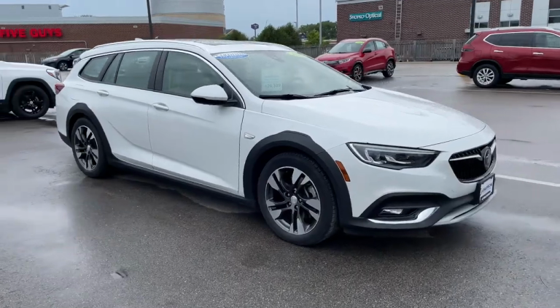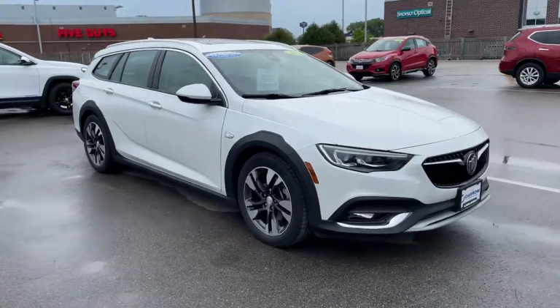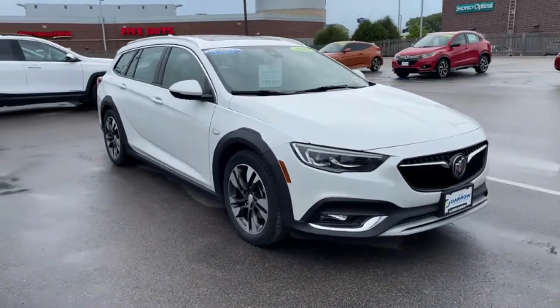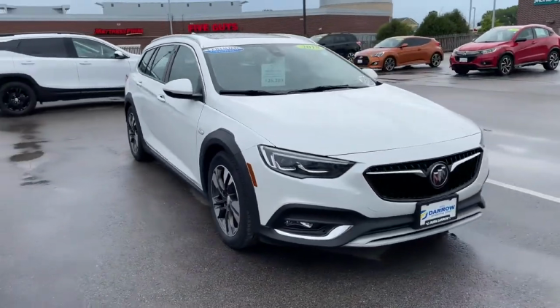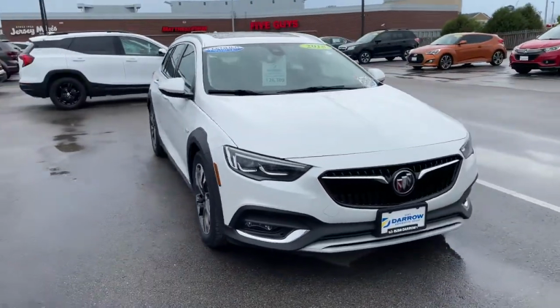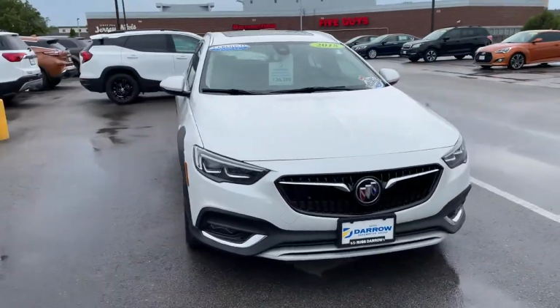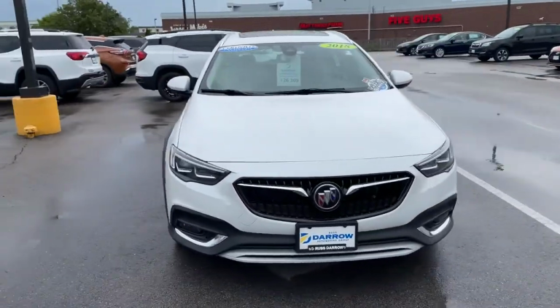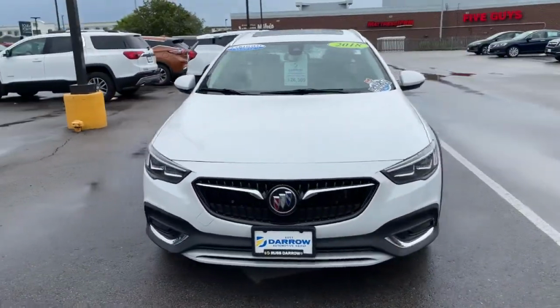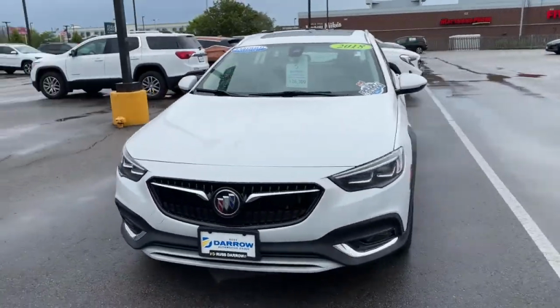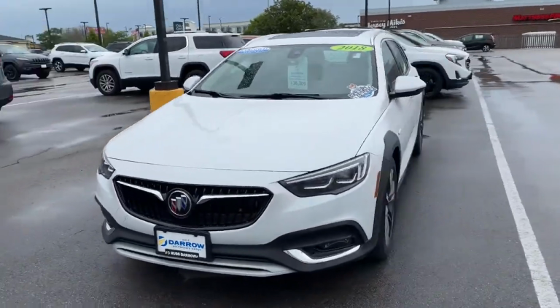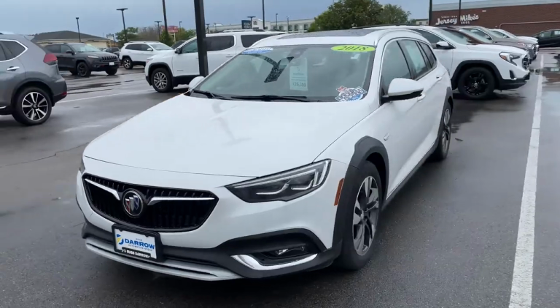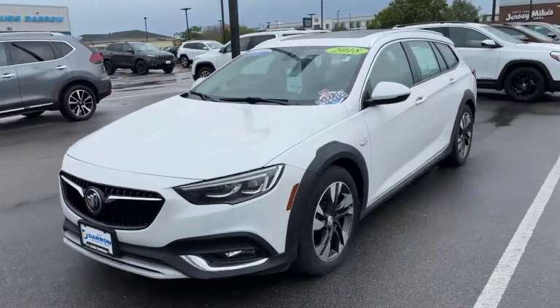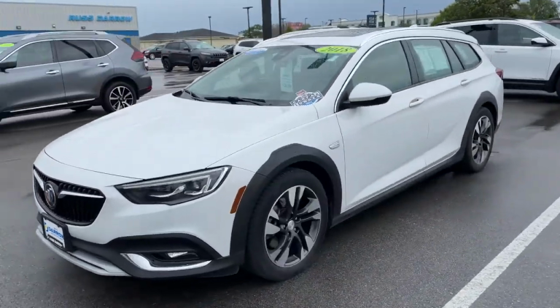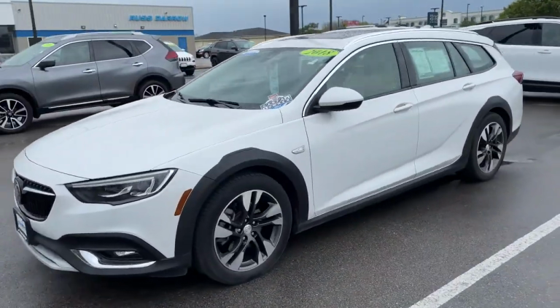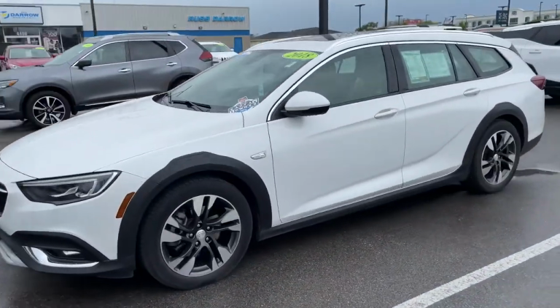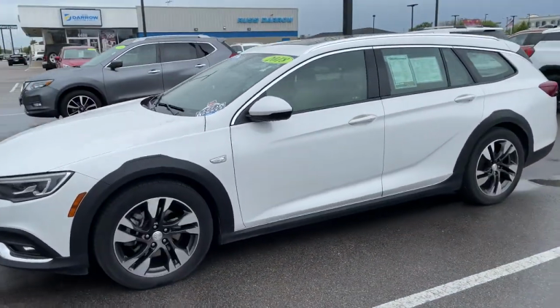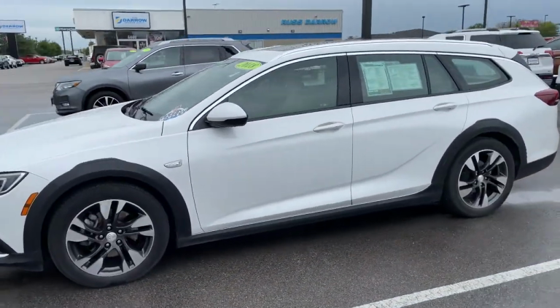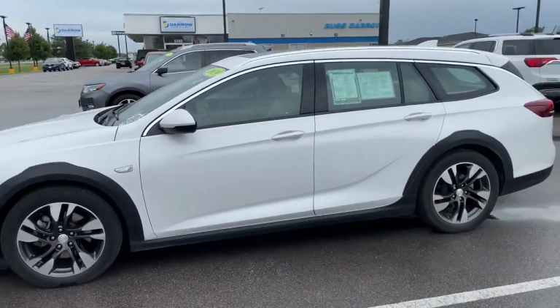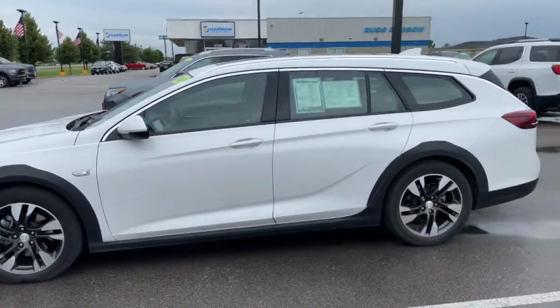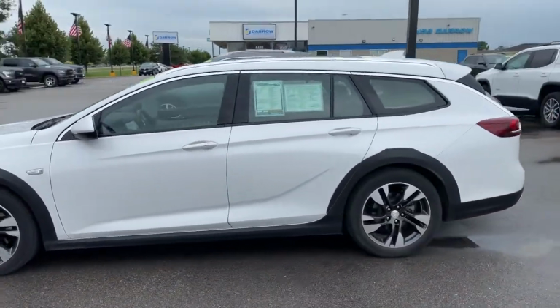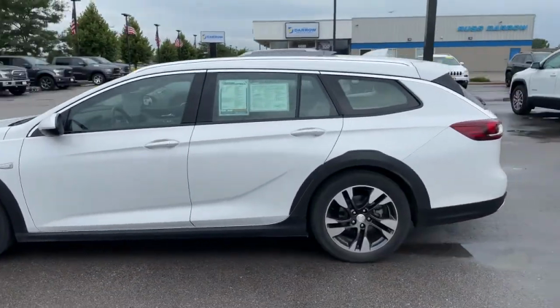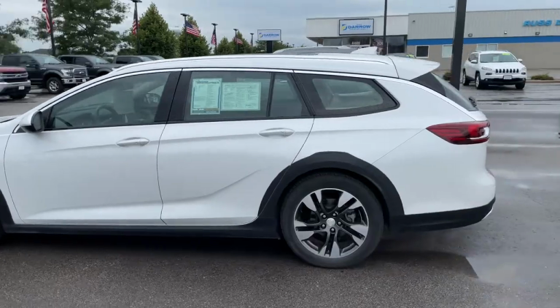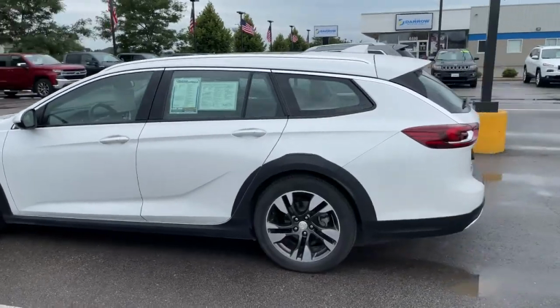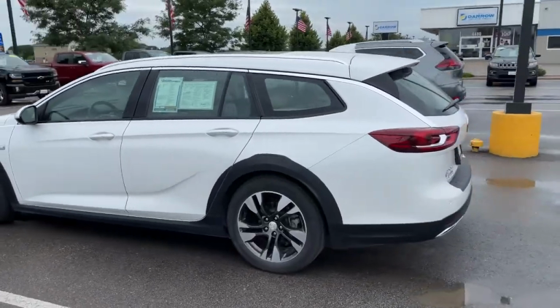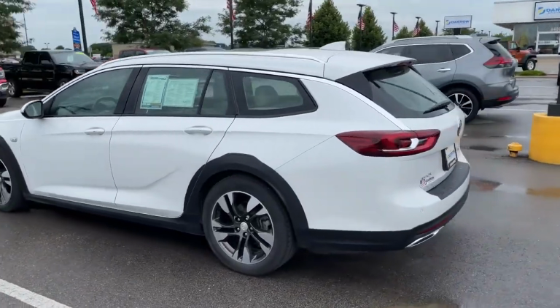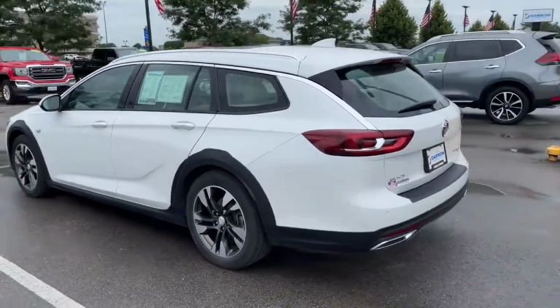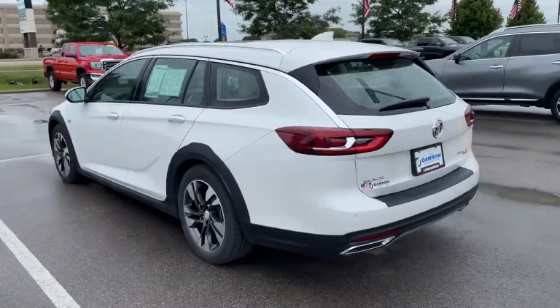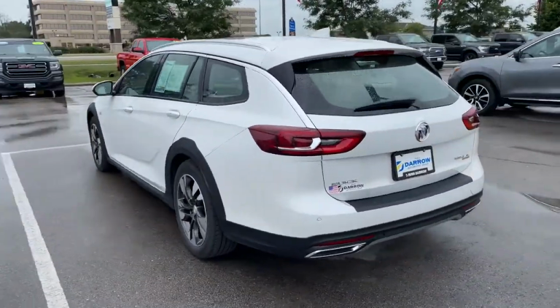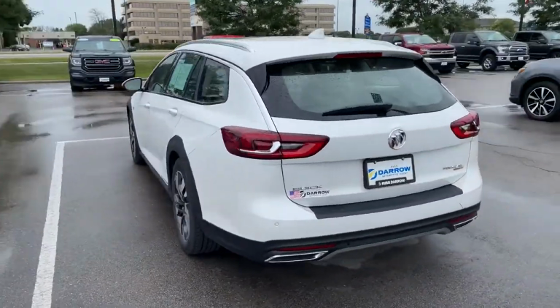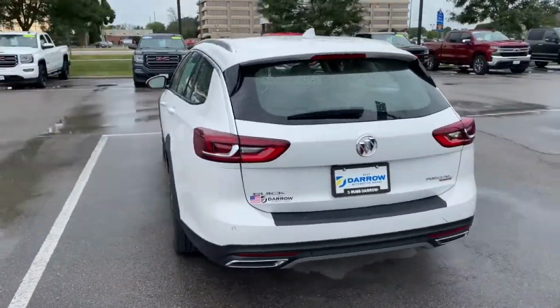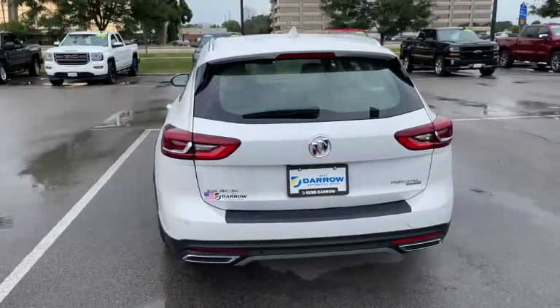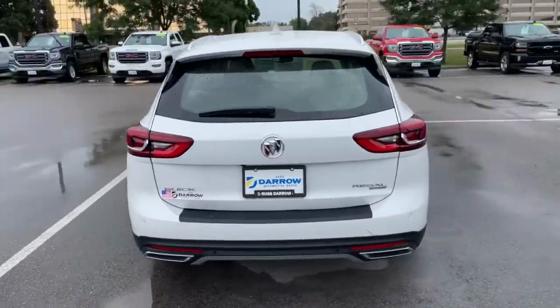Happy Friday everybody, this is Brennan over at Rust Arrow Direct, here to give you a quick walk around of our featured vehicle this week. This one is a 2018 Buick Regal Tour X, comes with a two-liter turbocharged engine, eight-speed automatic transmission, and all-wheel drive.